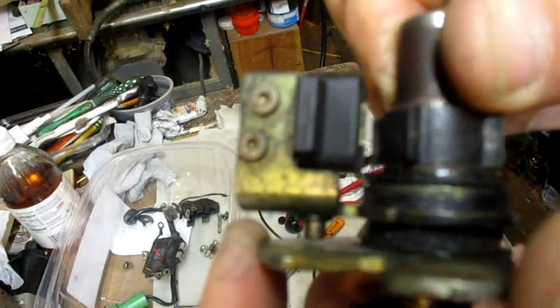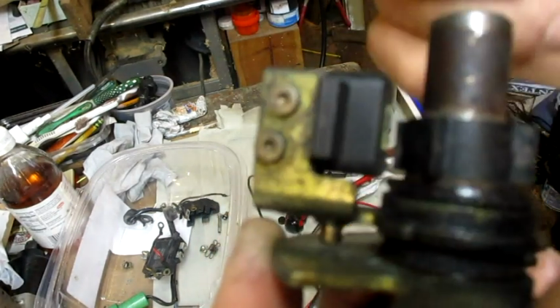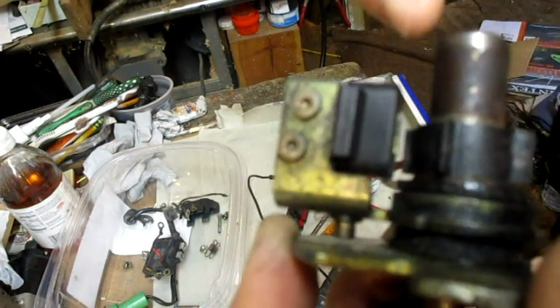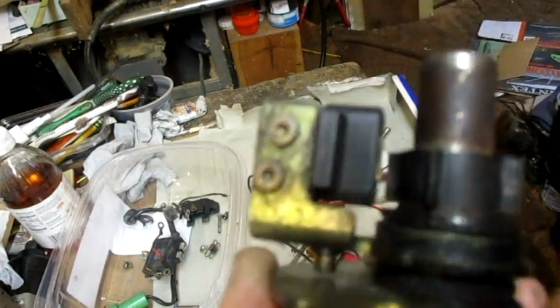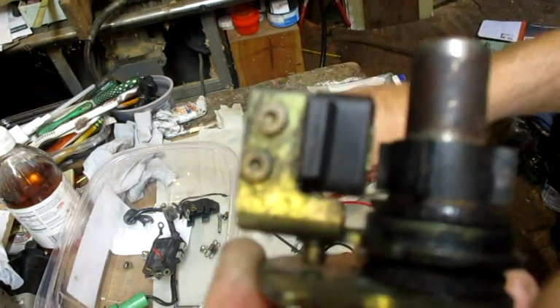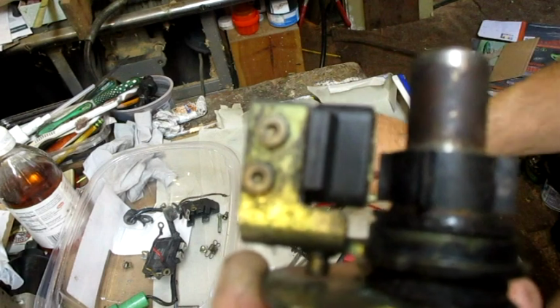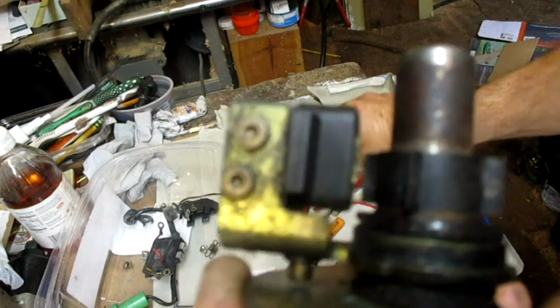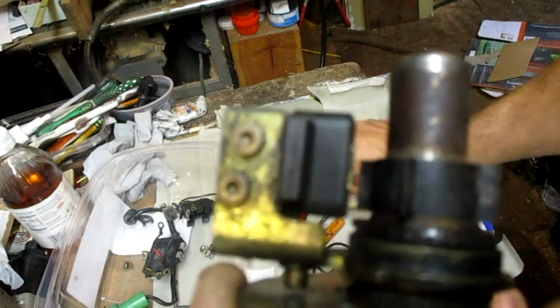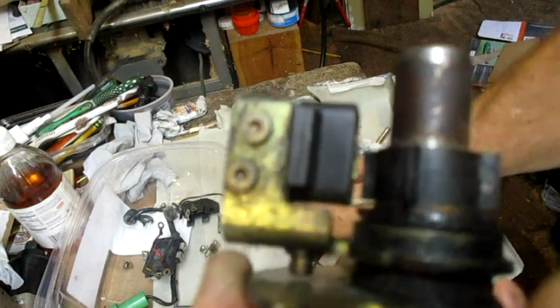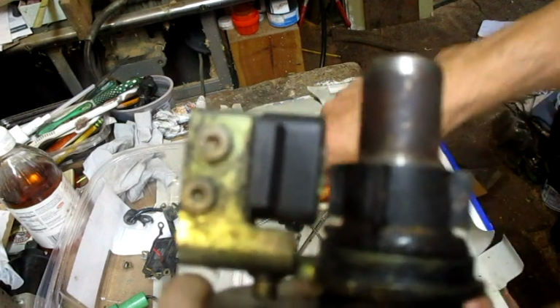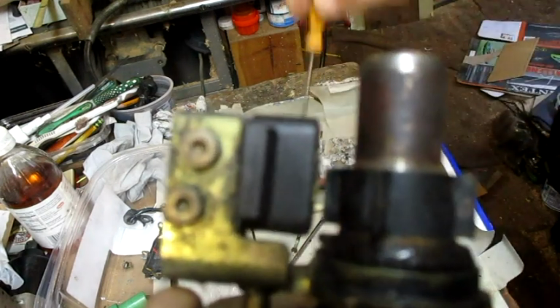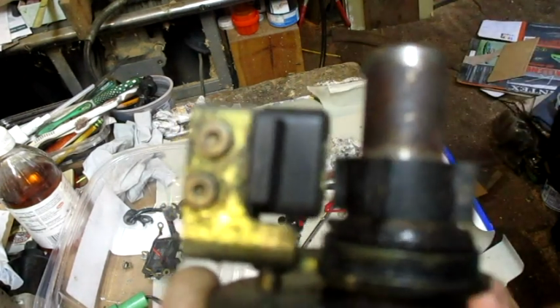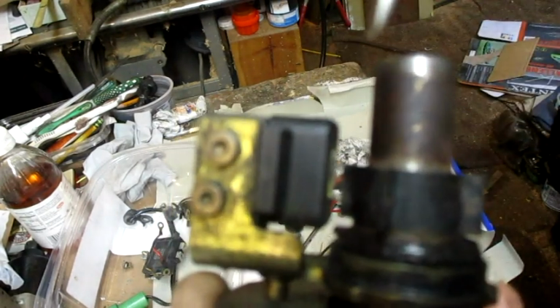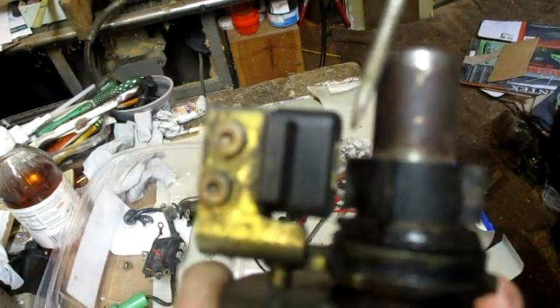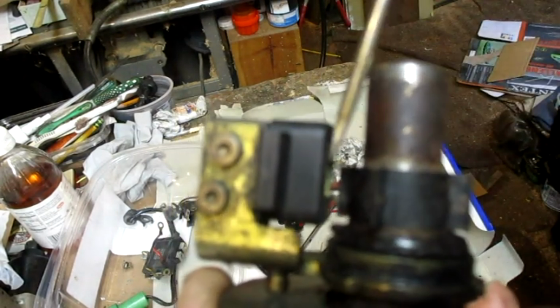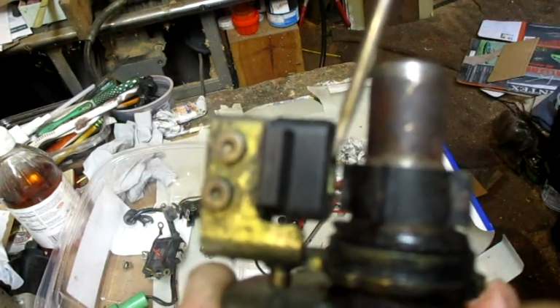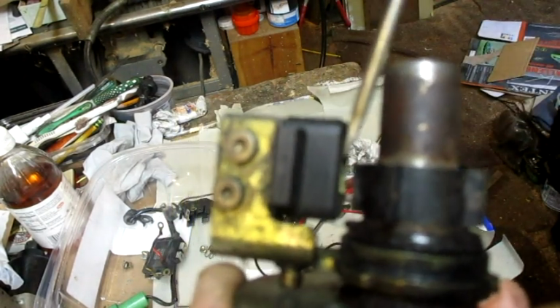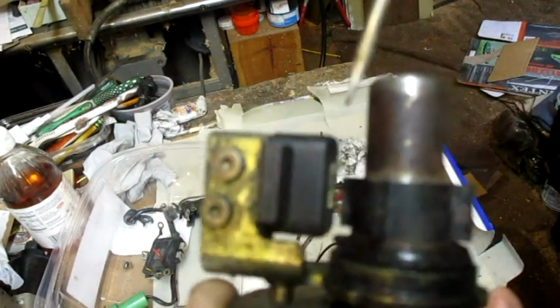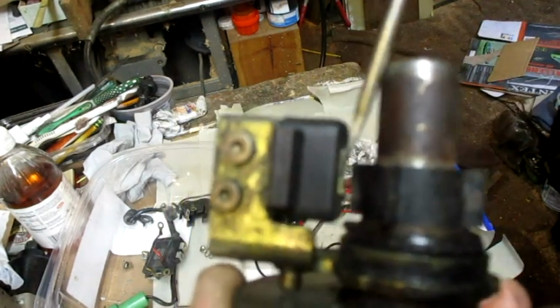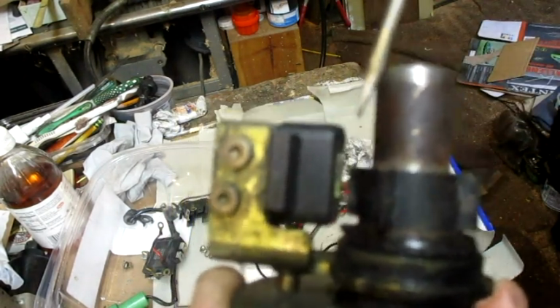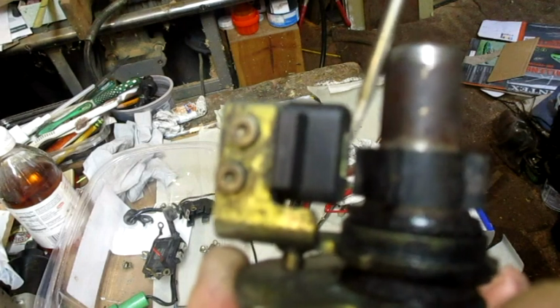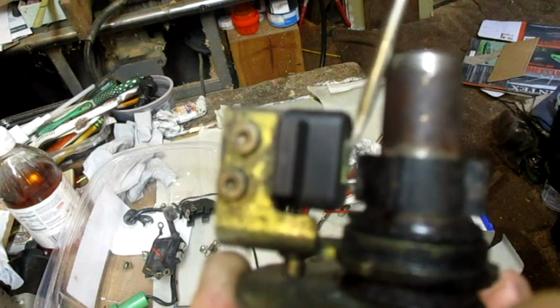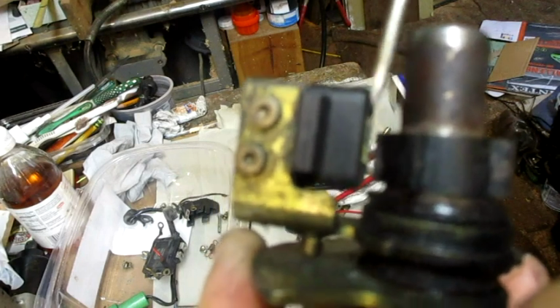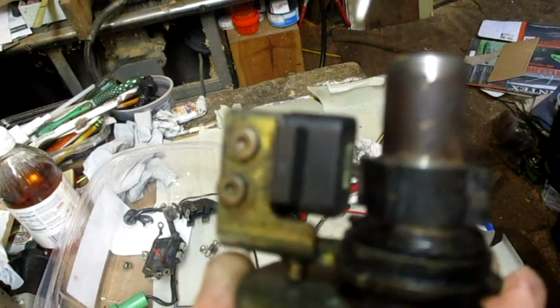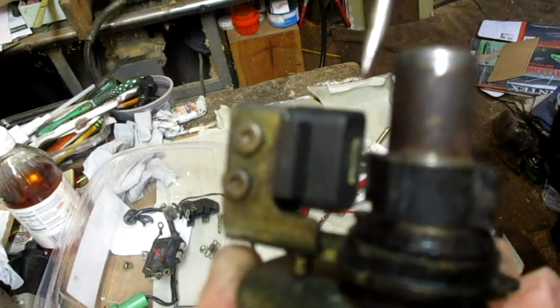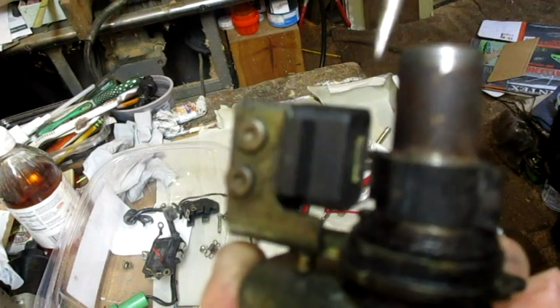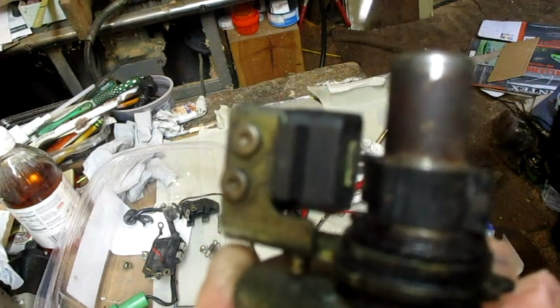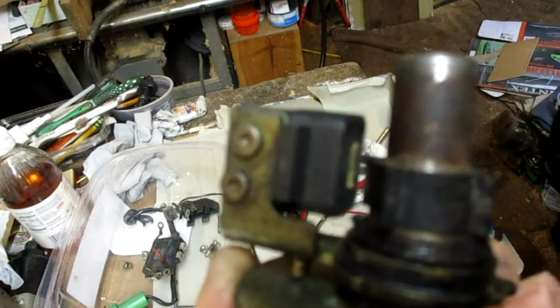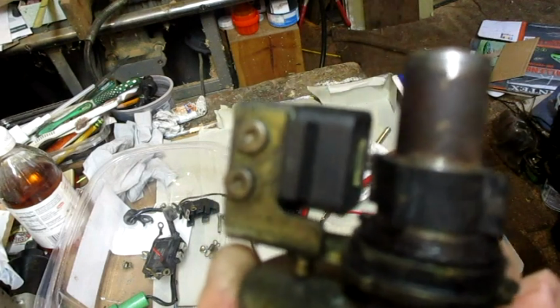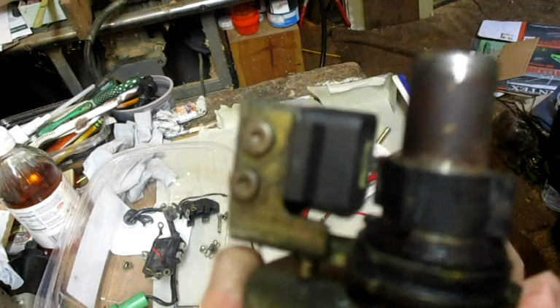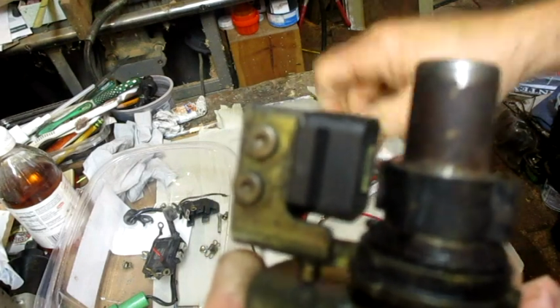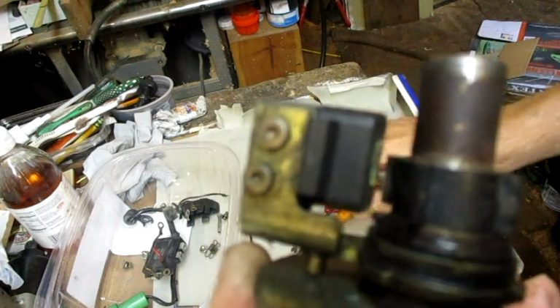I plan on cleaning up this part right here, maybe with some very fine, super-fine sandpaper.